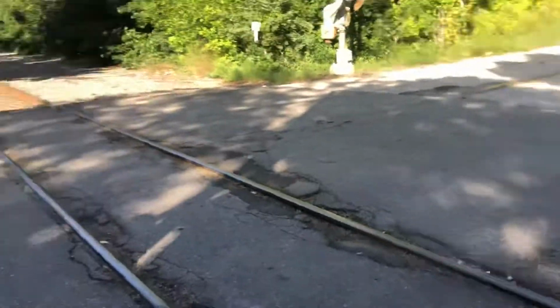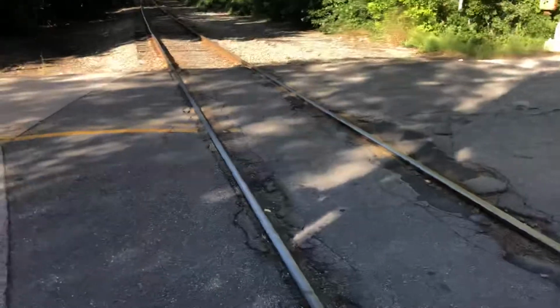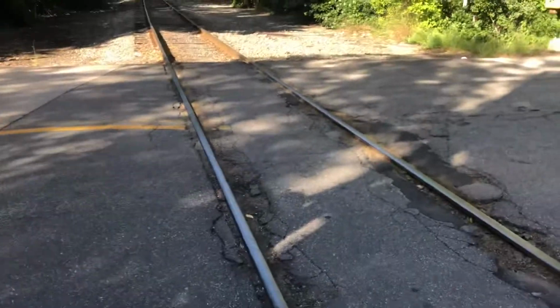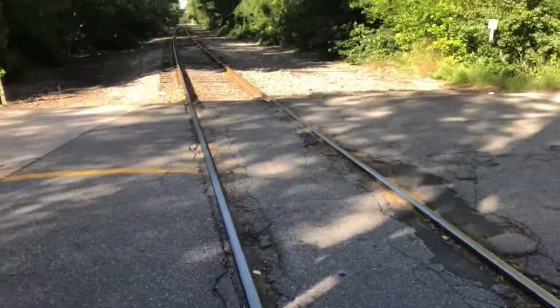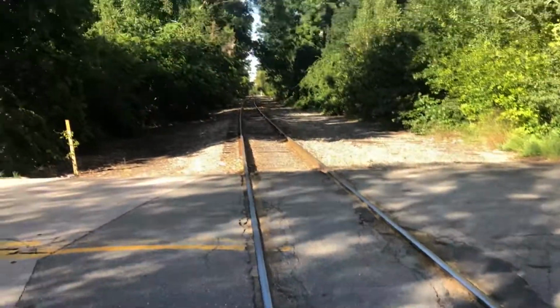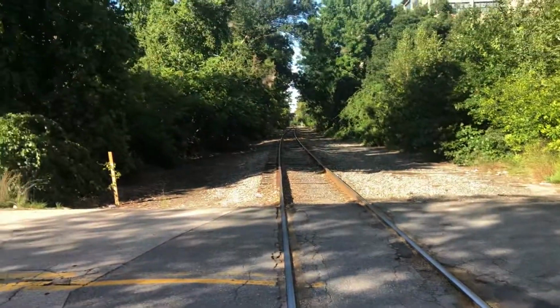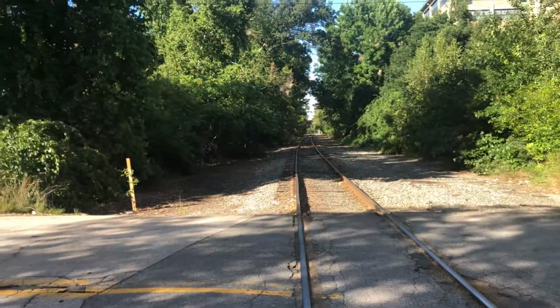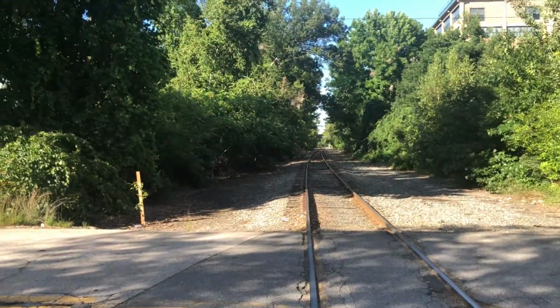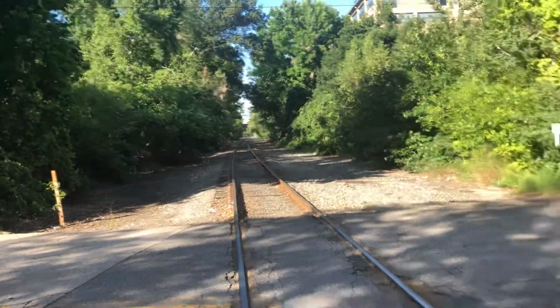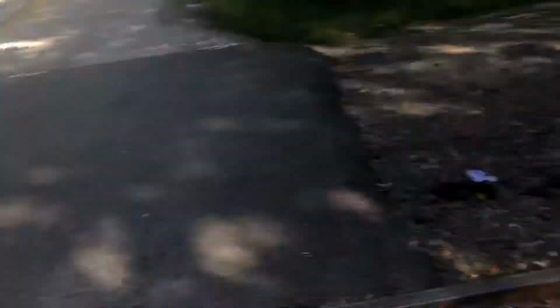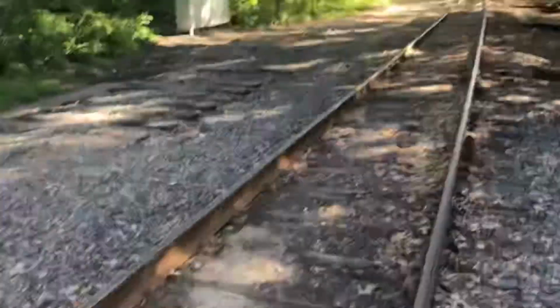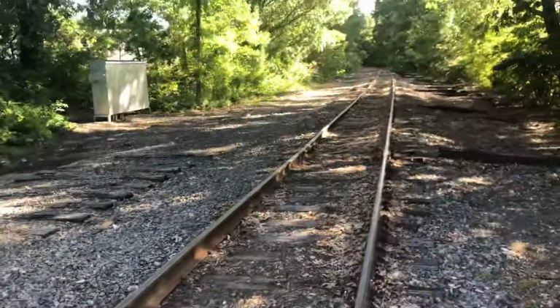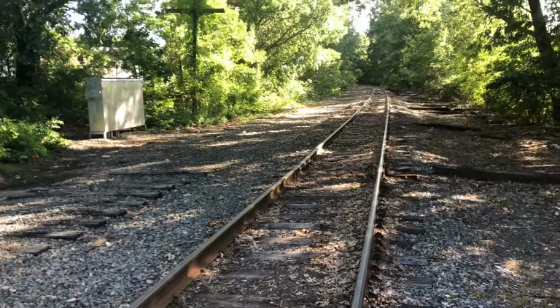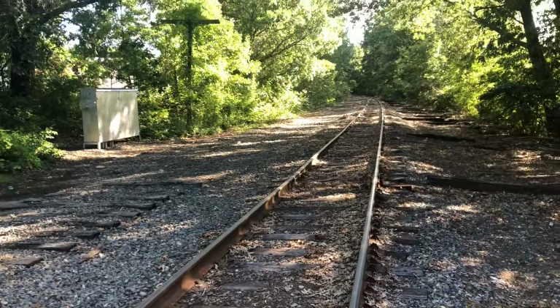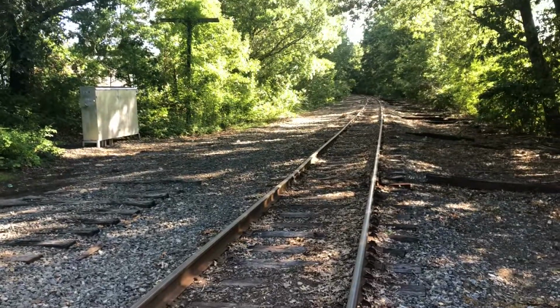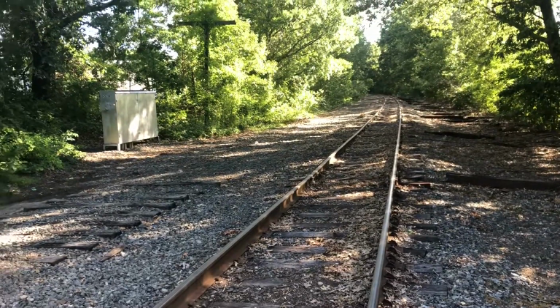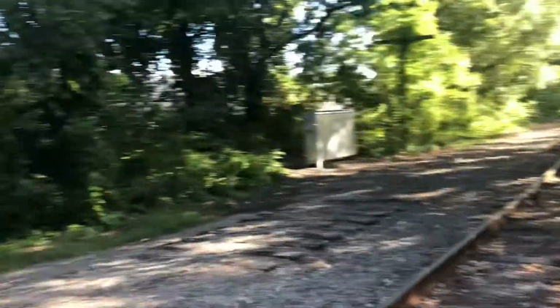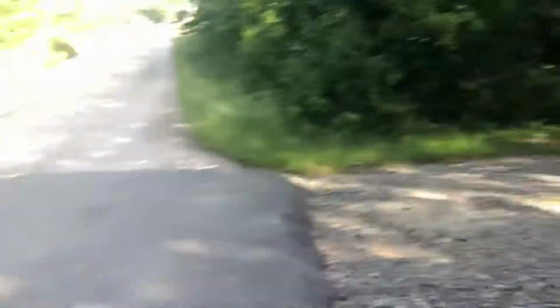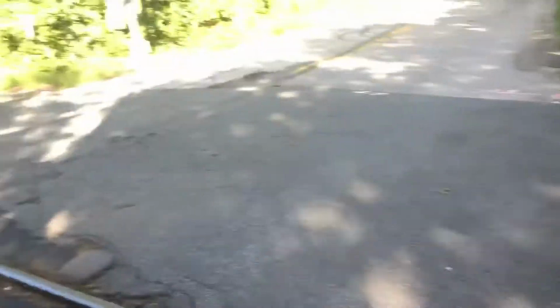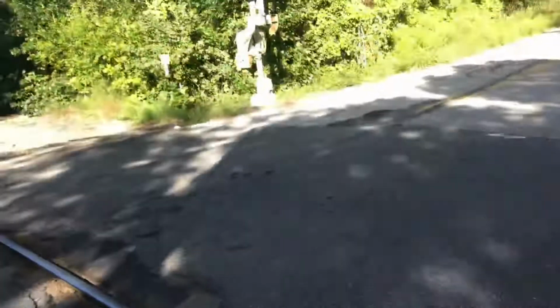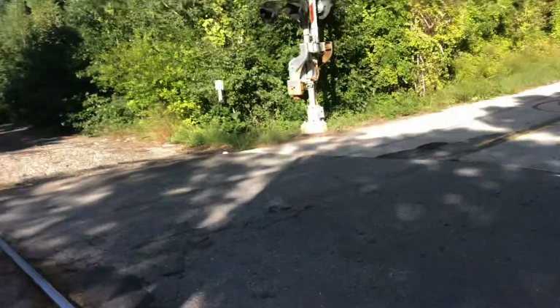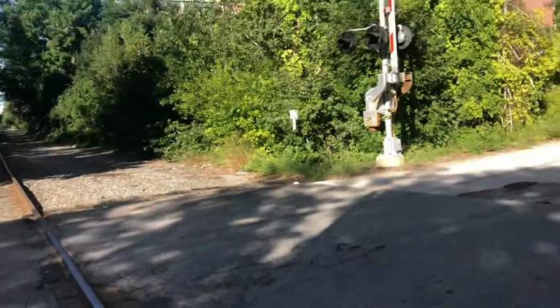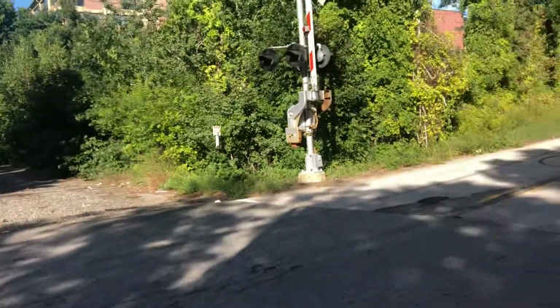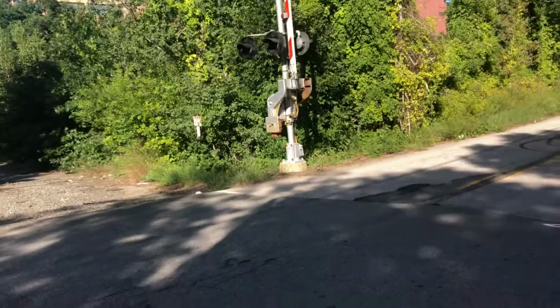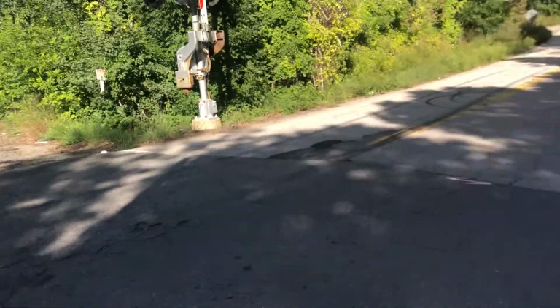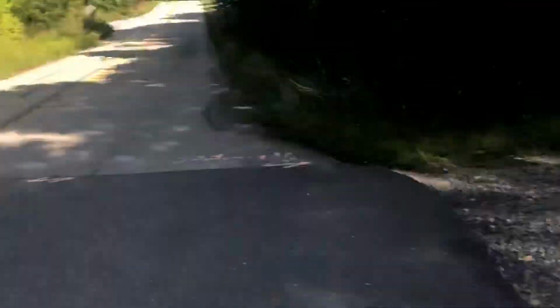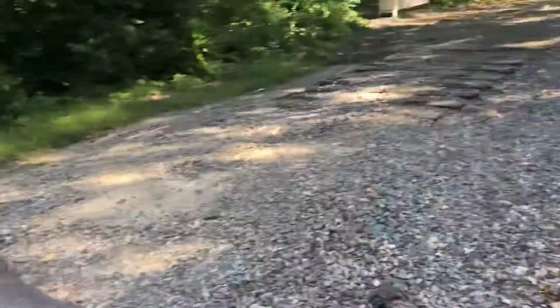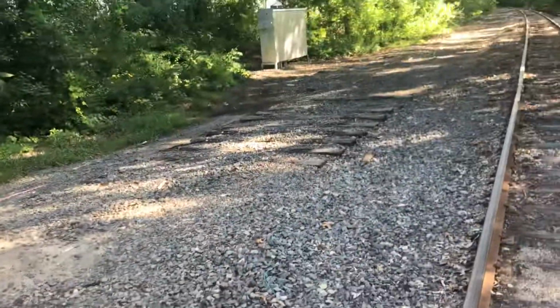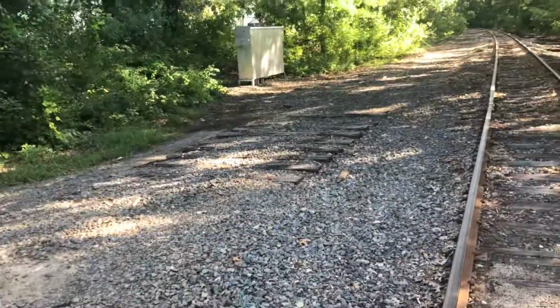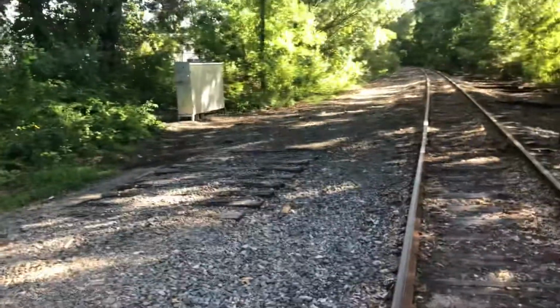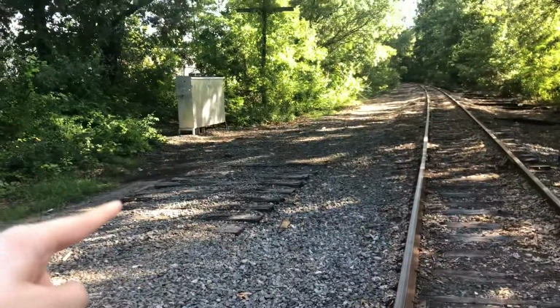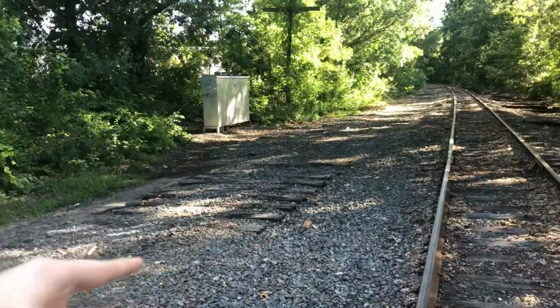This is only one track, pointing north and pointing south. This is Pan Am Railways. There used to be another track here, but they apparently took it out around the late 90s. I can still see the boarding there.